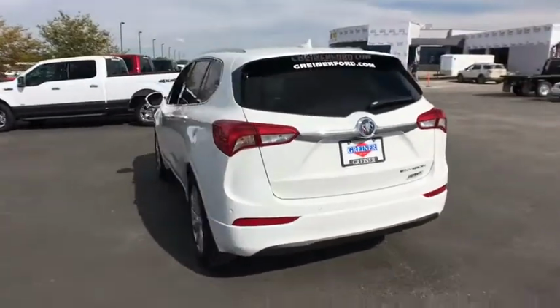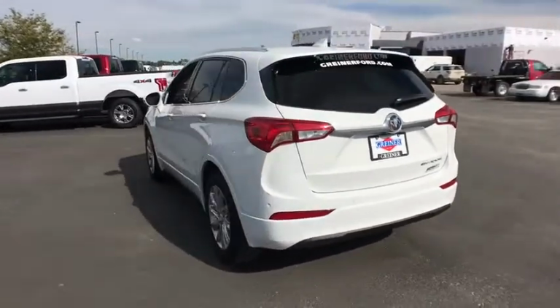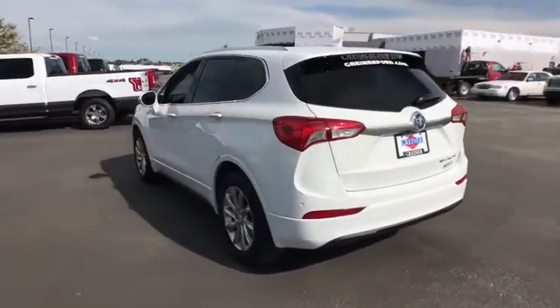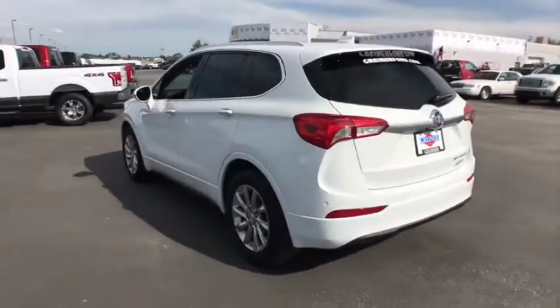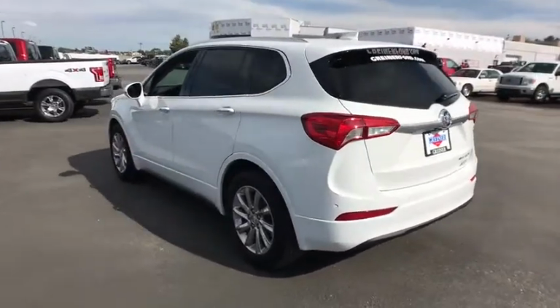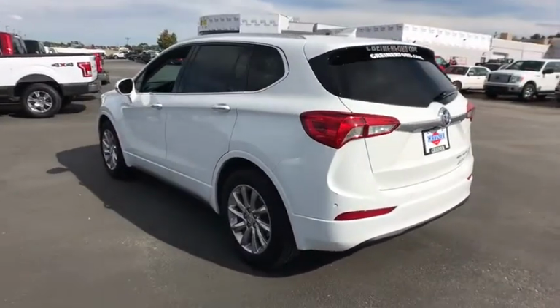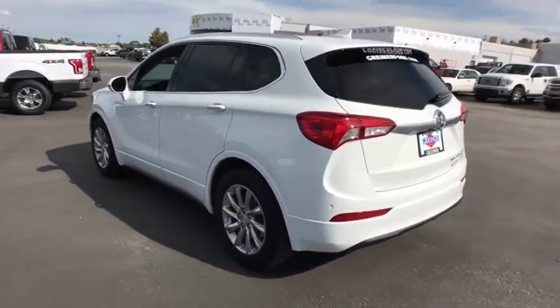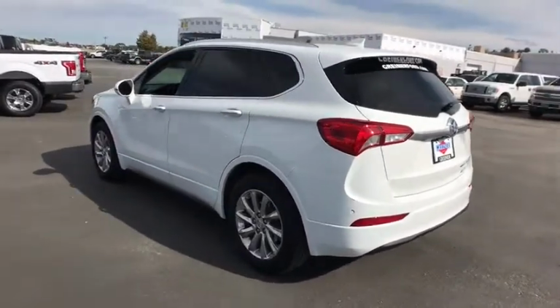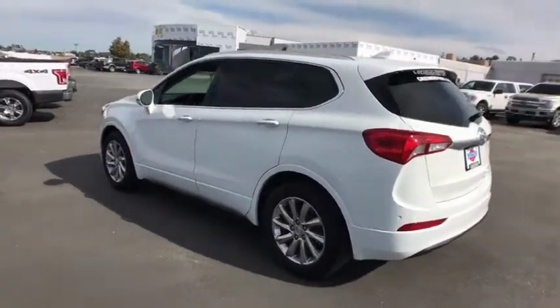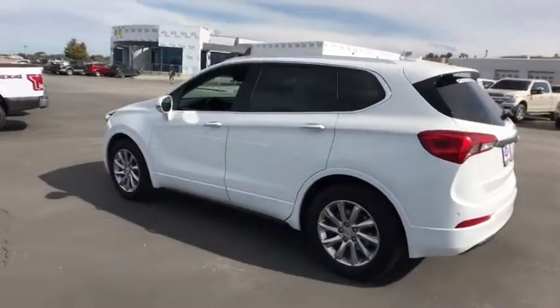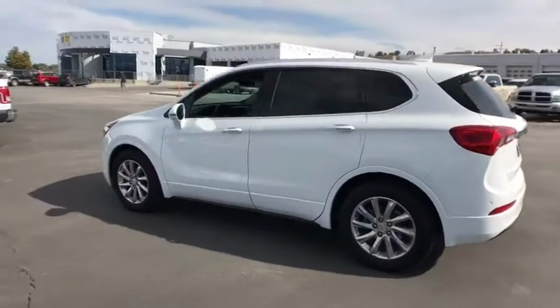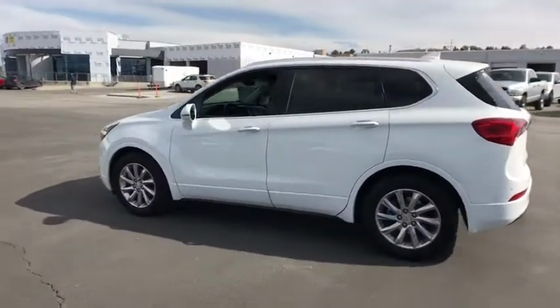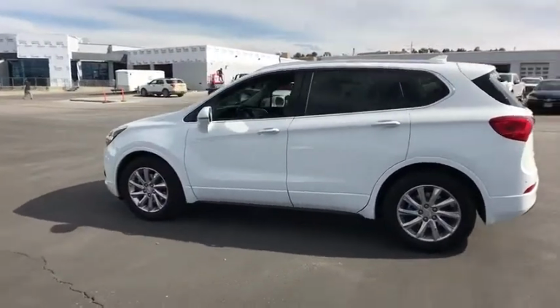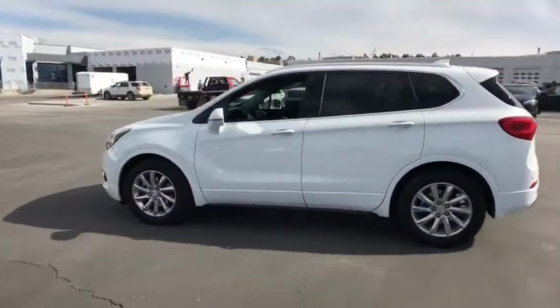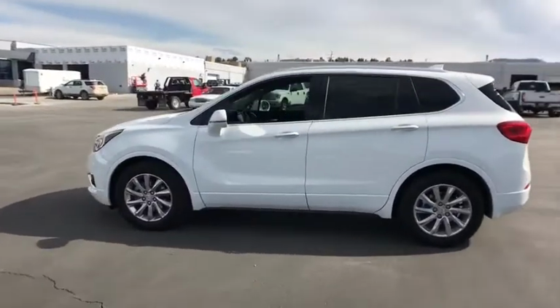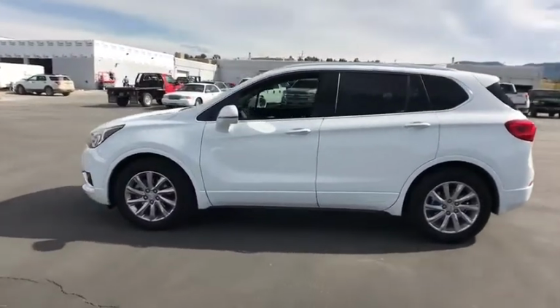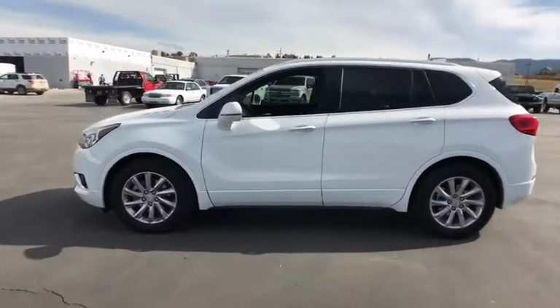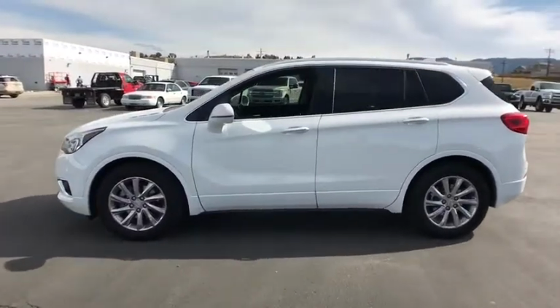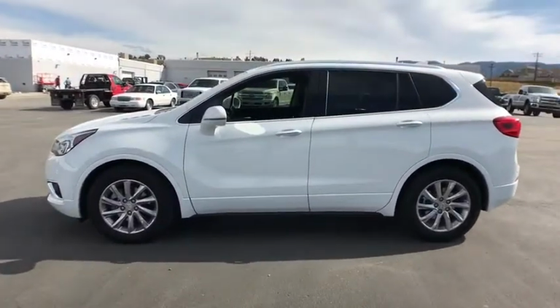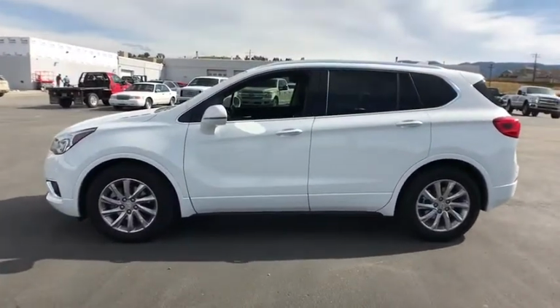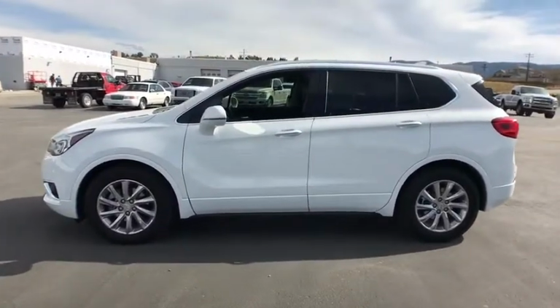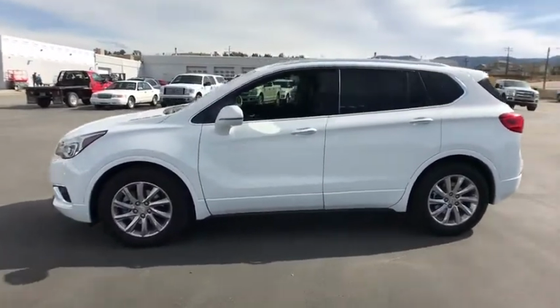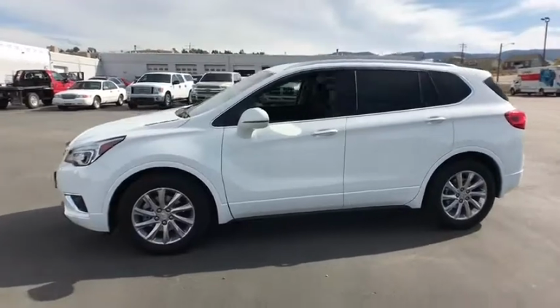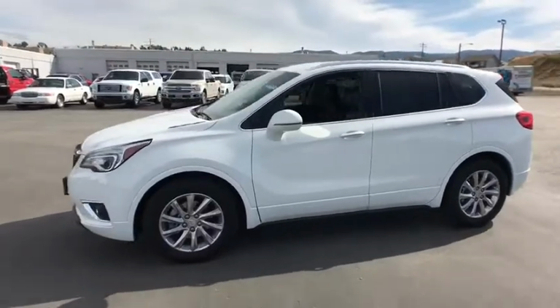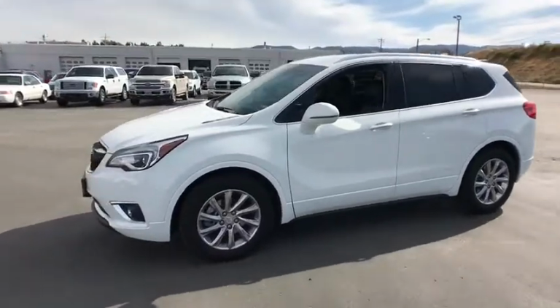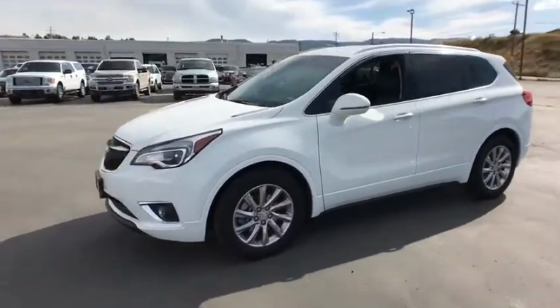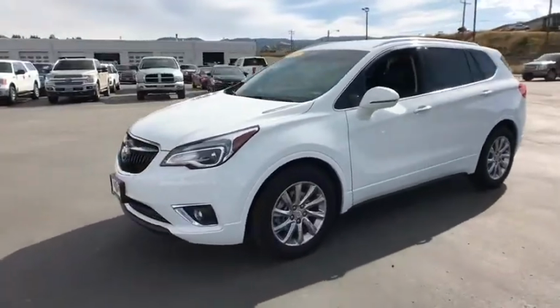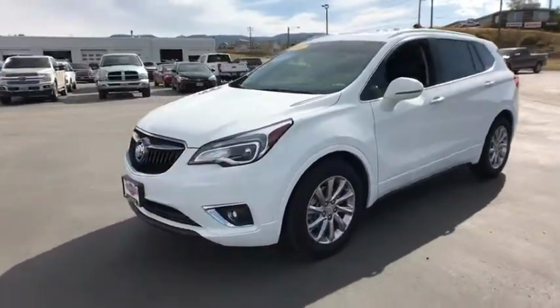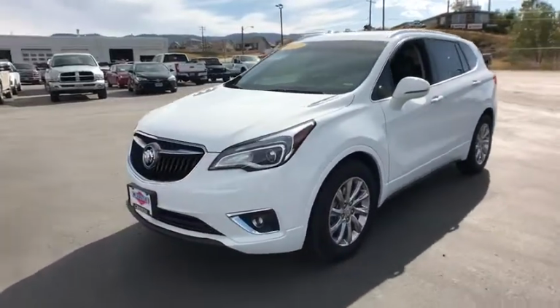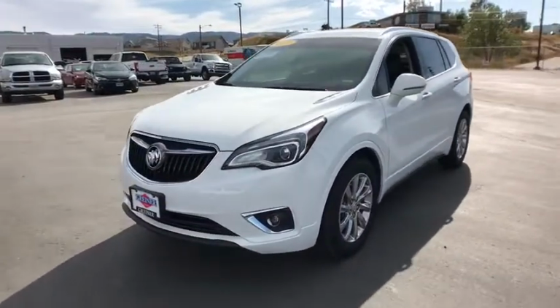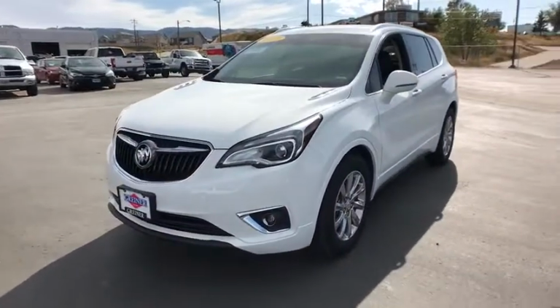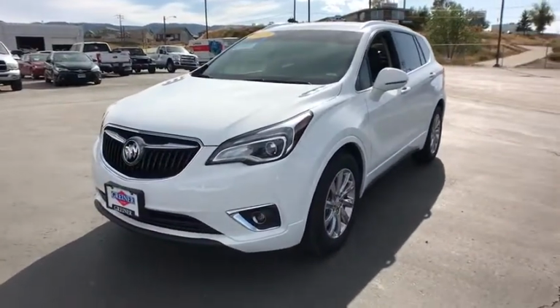The Envision's handsome exterior and well-styled cabin are appealing, while its value-packed features list serves as a cherry on top. This vehicle has less than 15,000 miles. Here are some of this vehicle's great options.